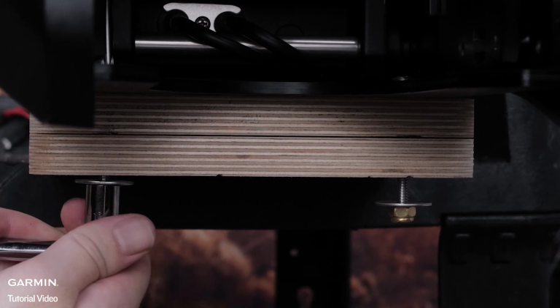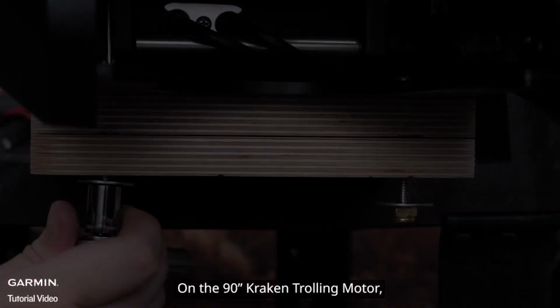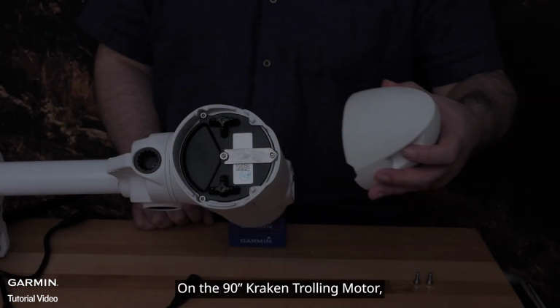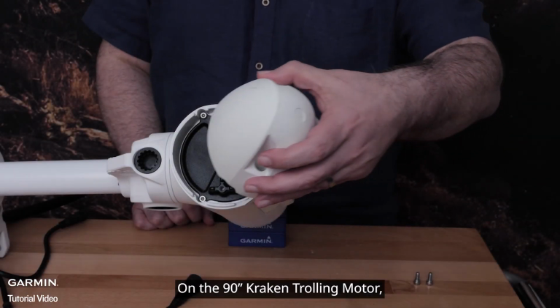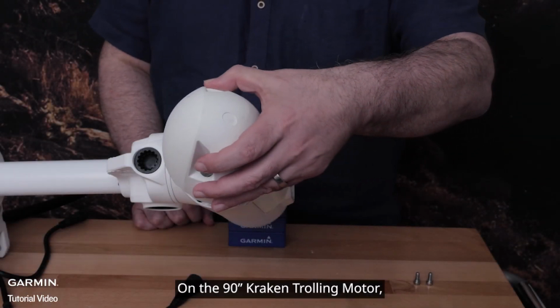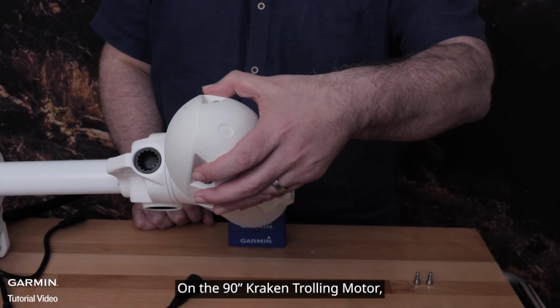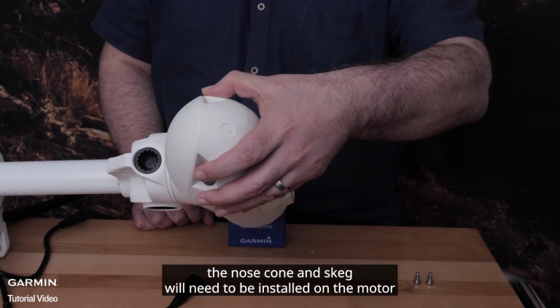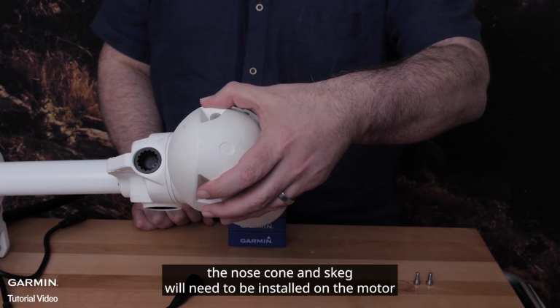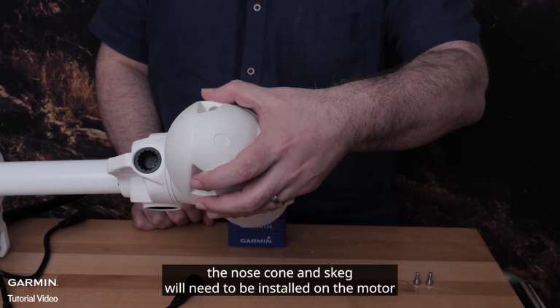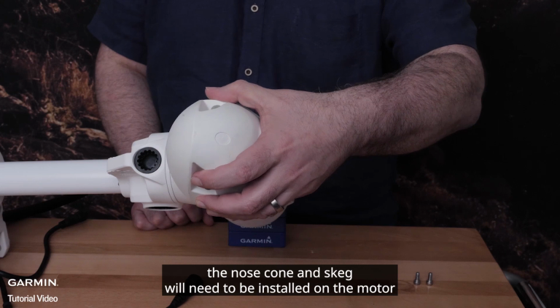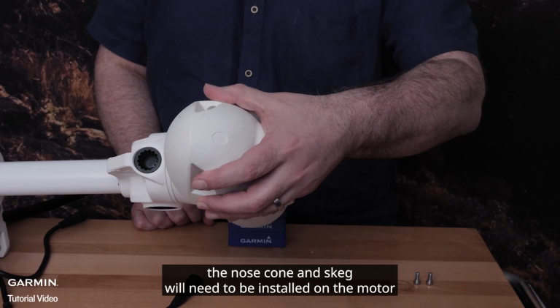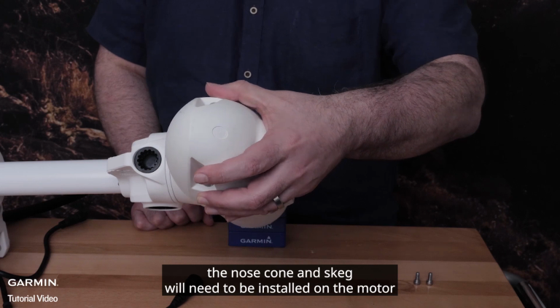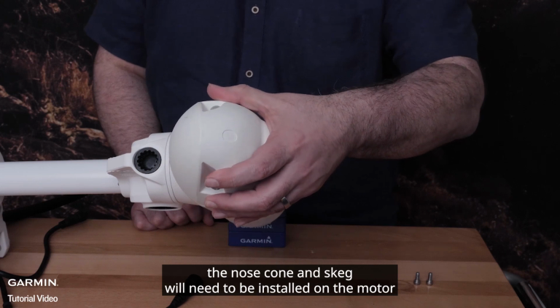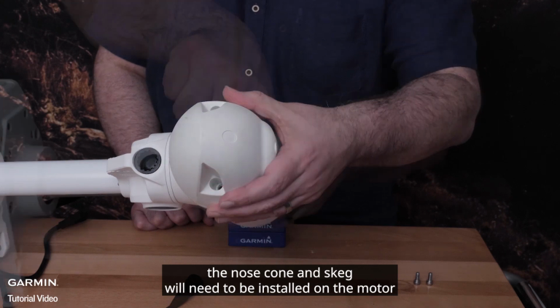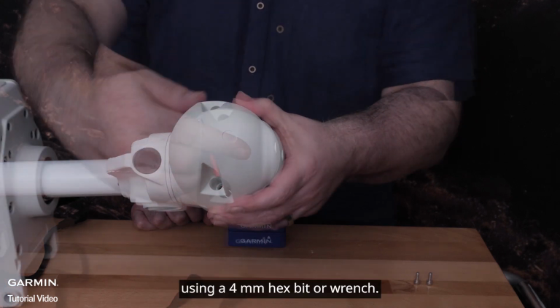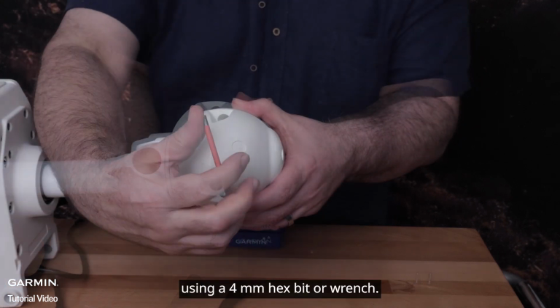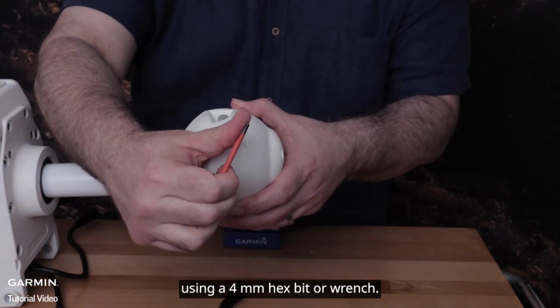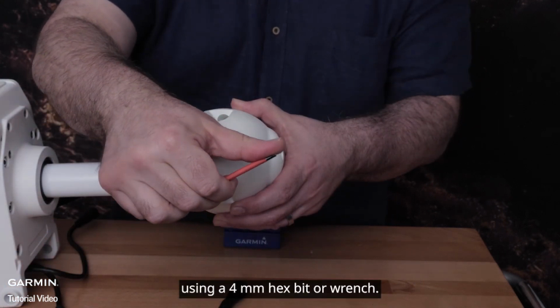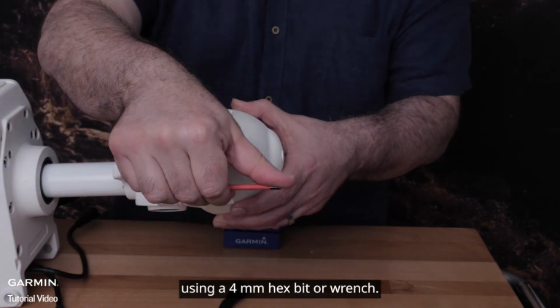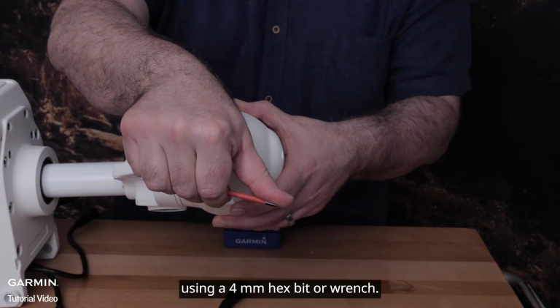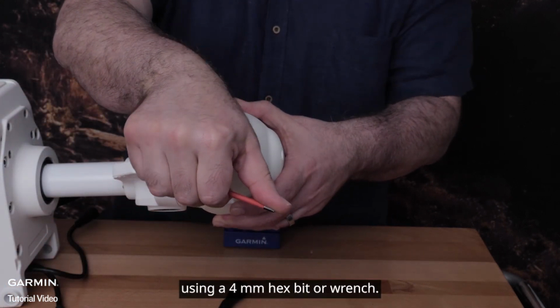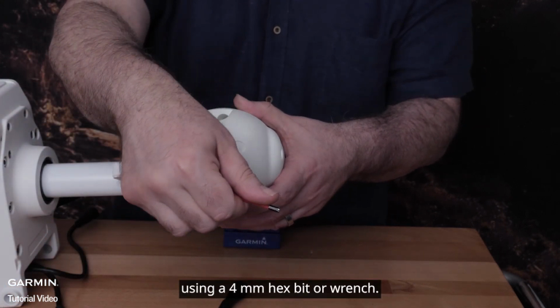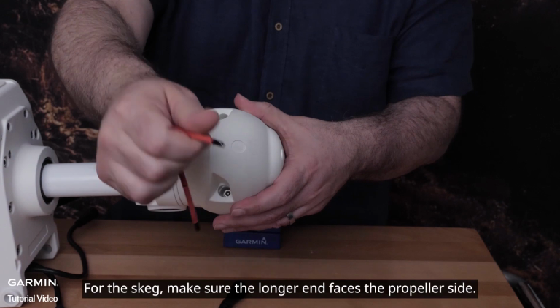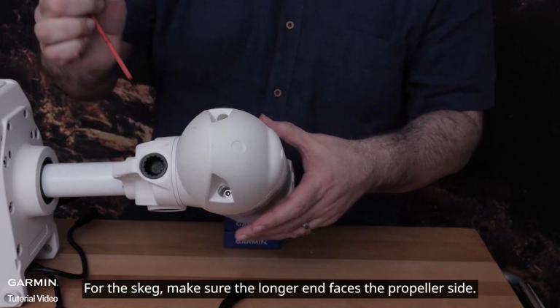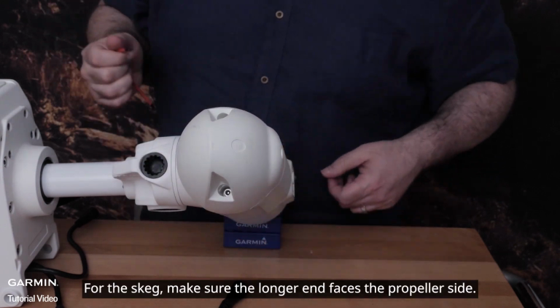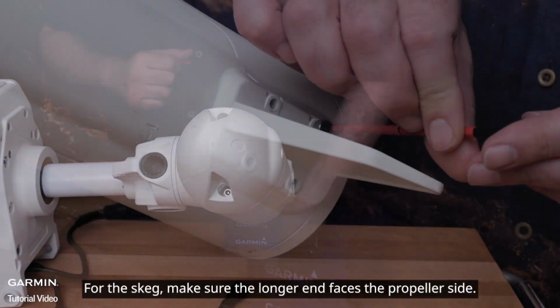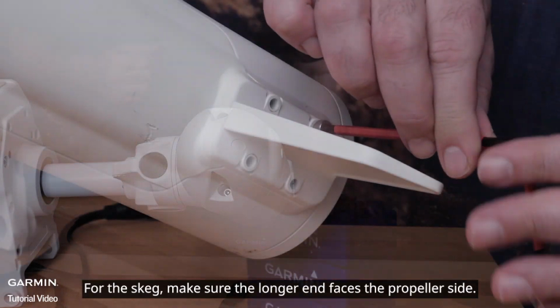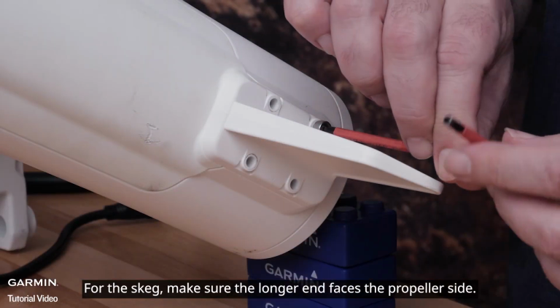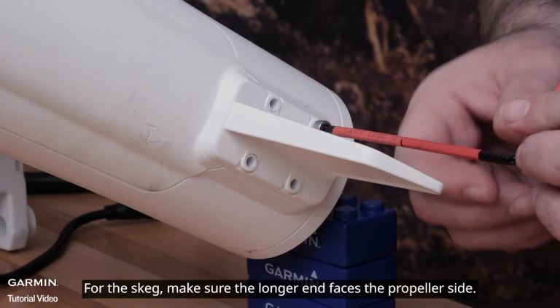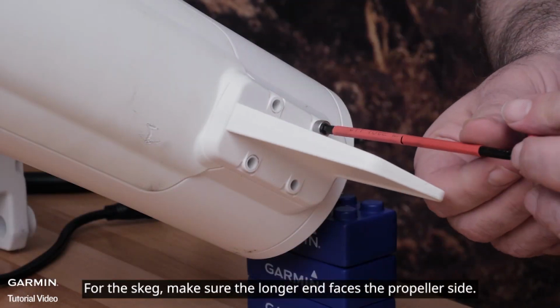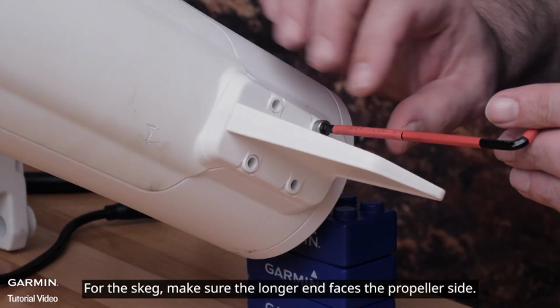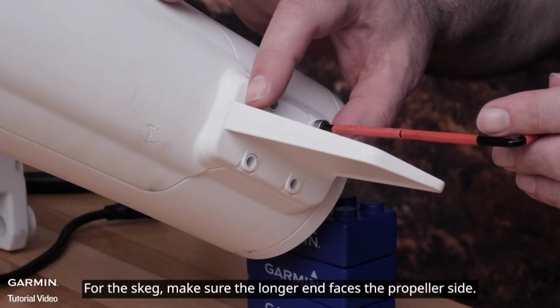On the 90 inch trolling motor, the nose cone and skeg will need to be installed on the motor using a 4 millimeter hex bit or wrench. For the skeg, make sure the longer end faces the propeller side.